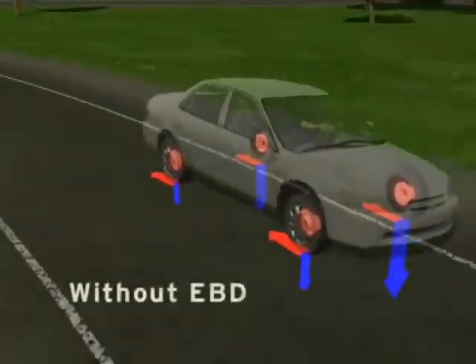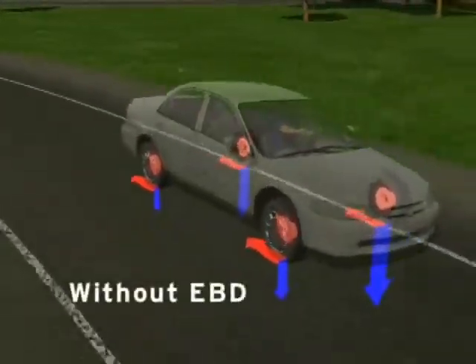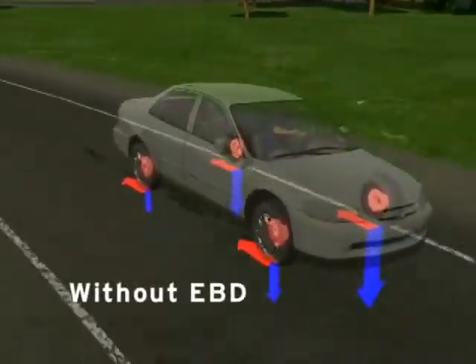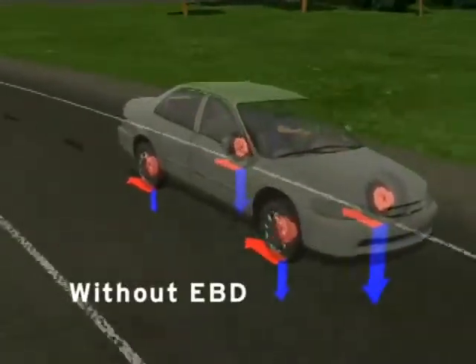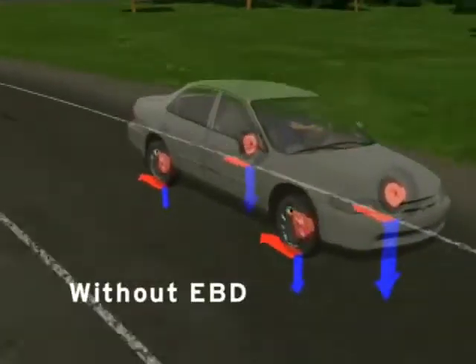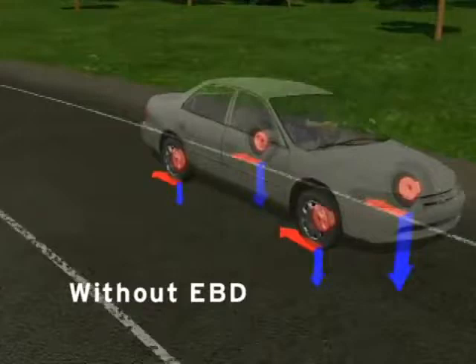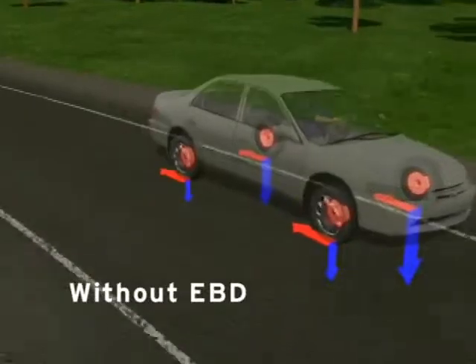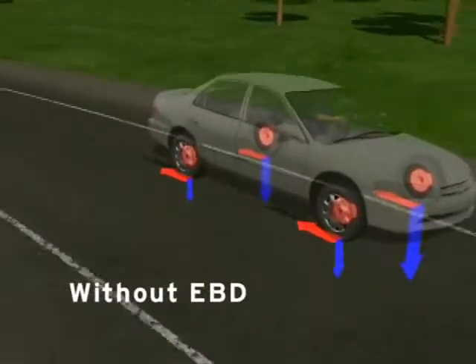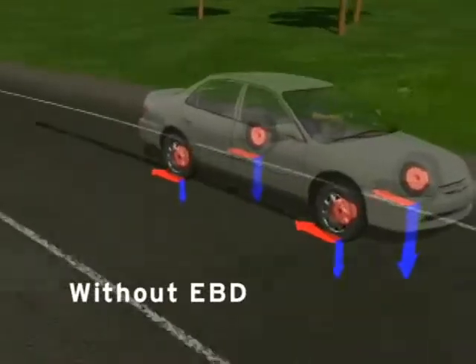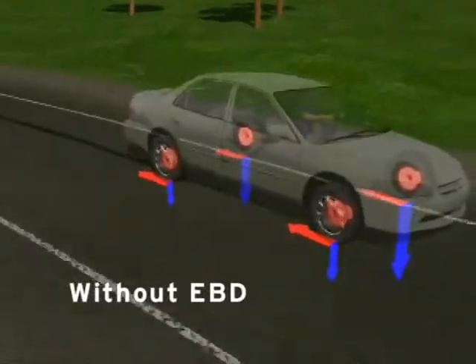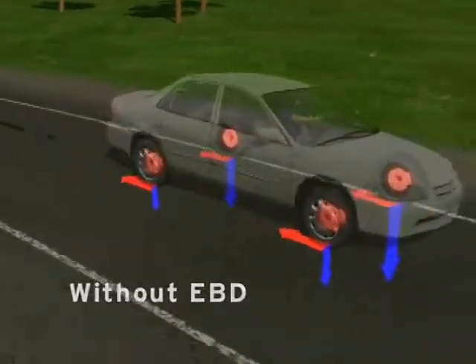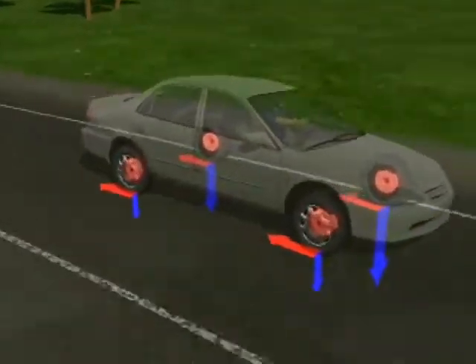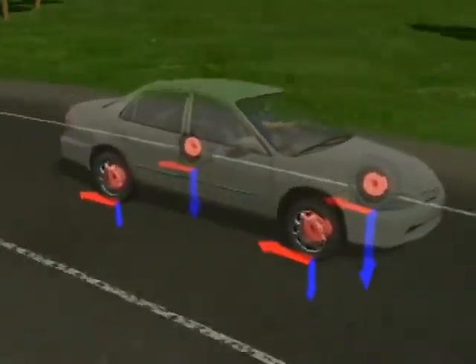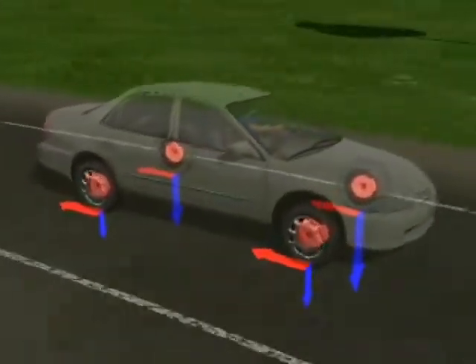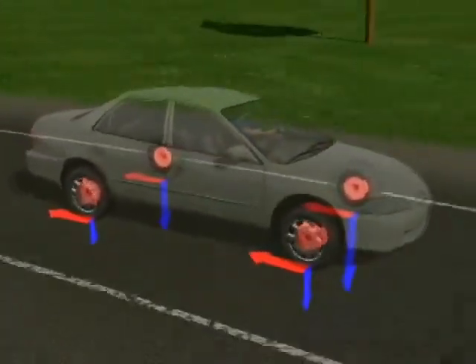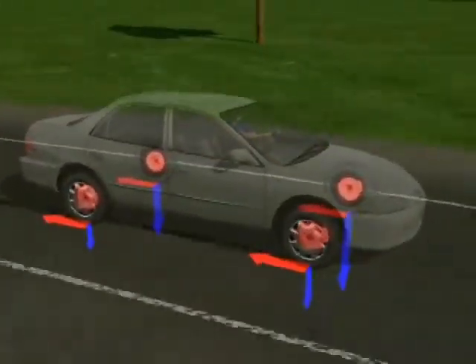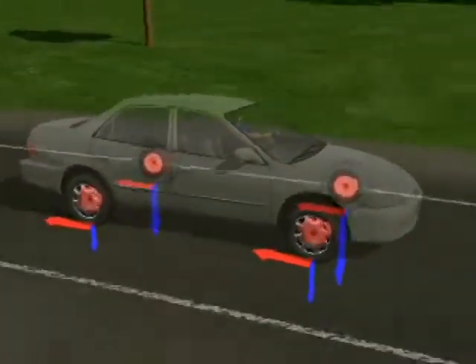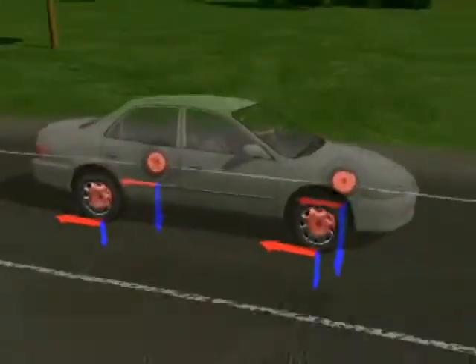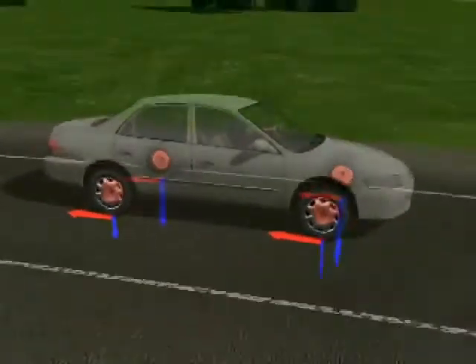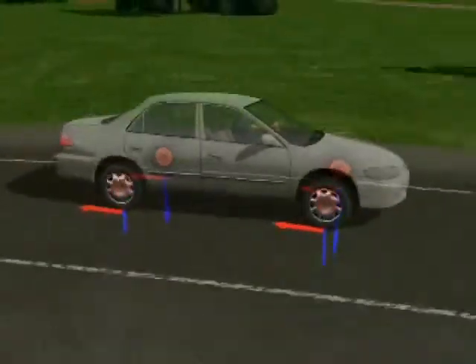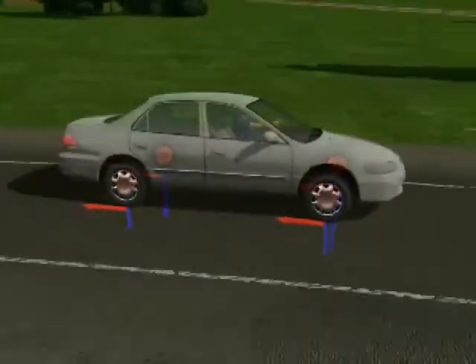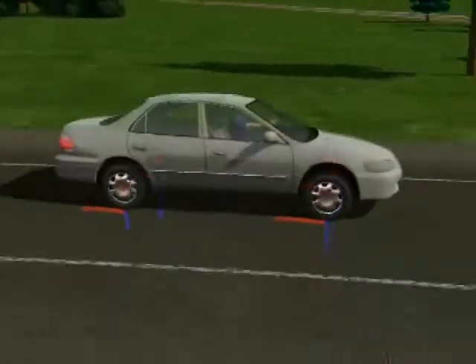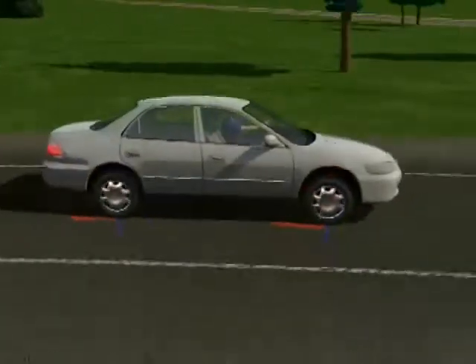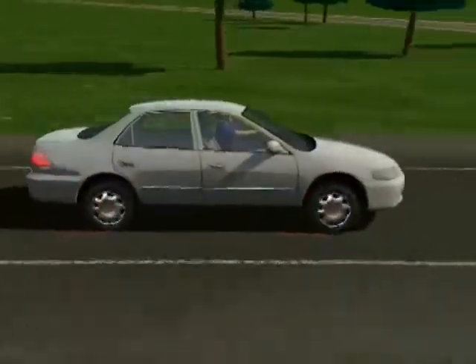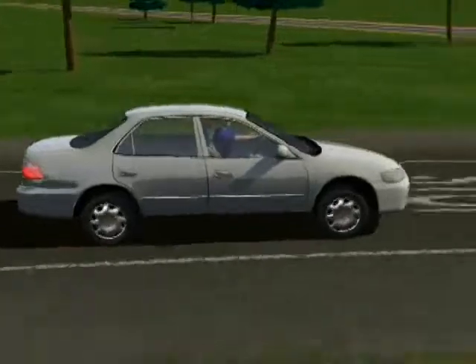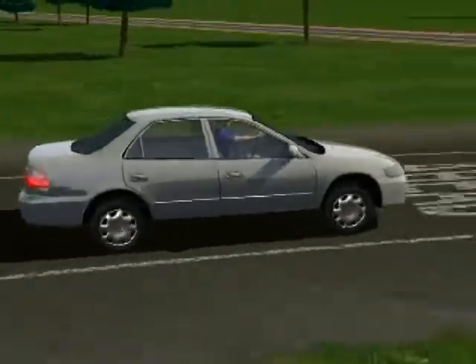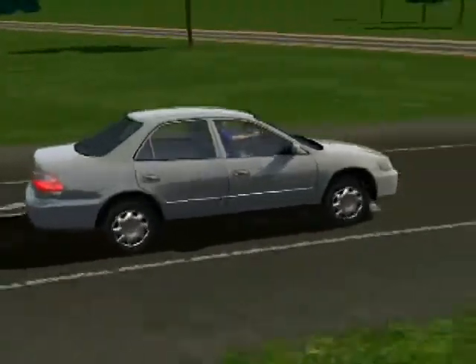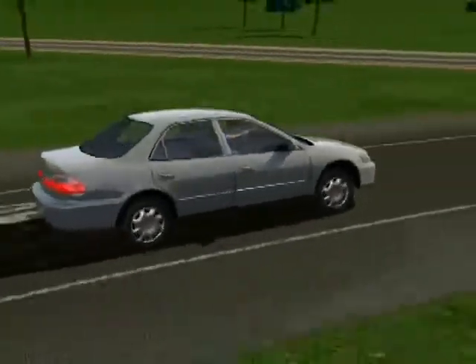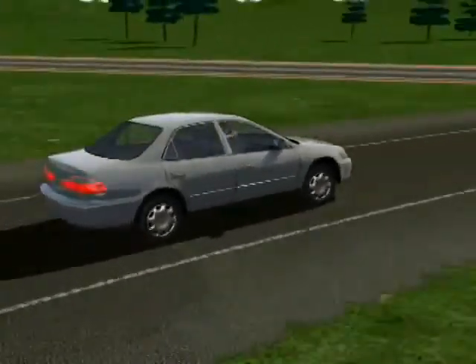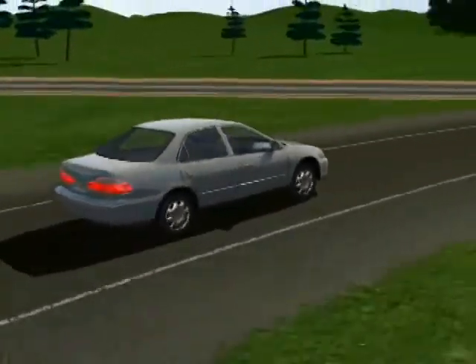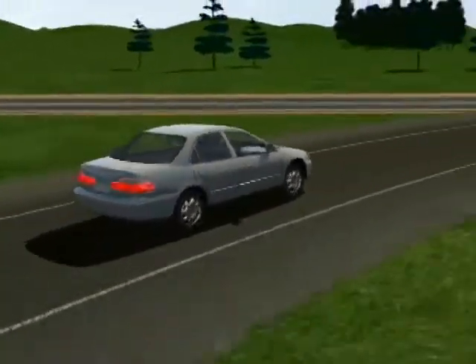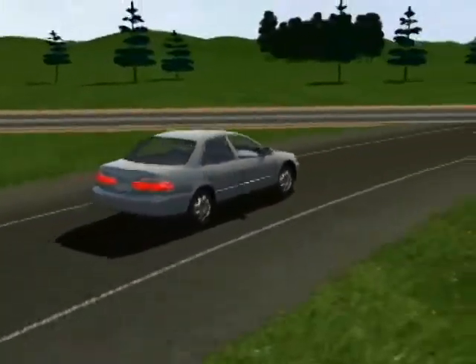Without electronic brake force distribution, the uniform brake force results in uneven braking and can lead to brake lockup due to the difference in load among the tires.